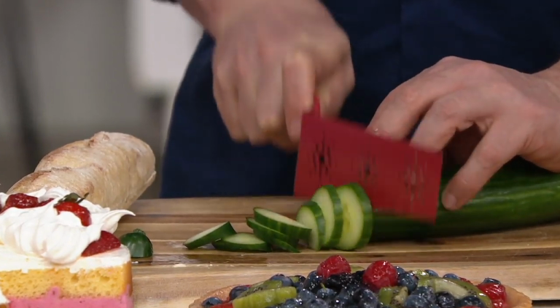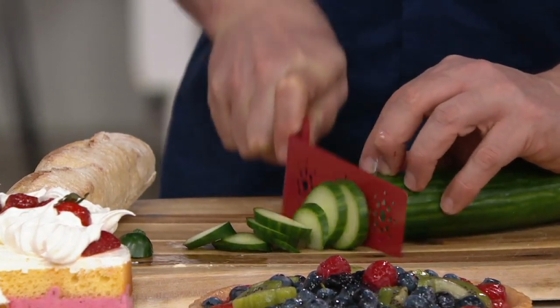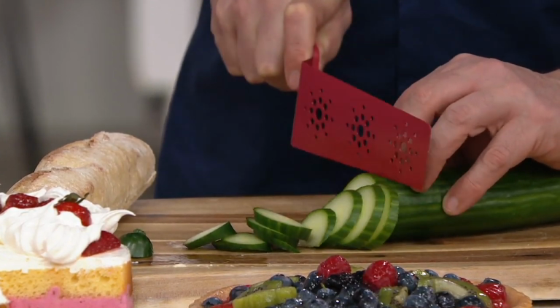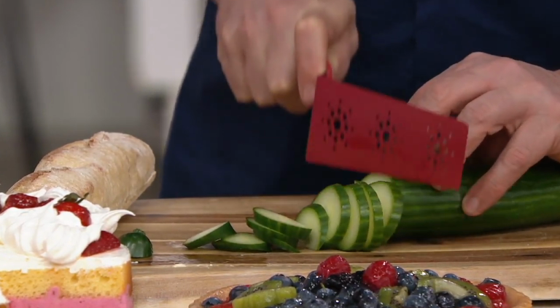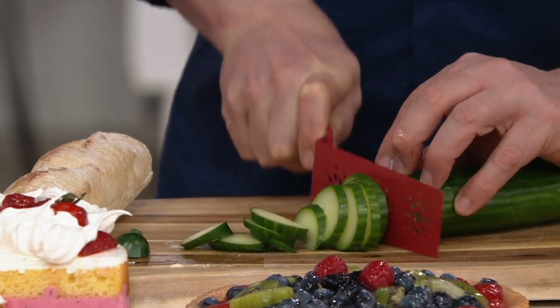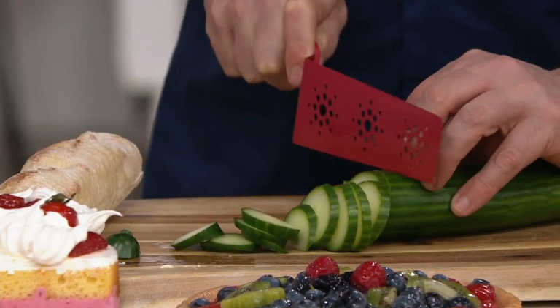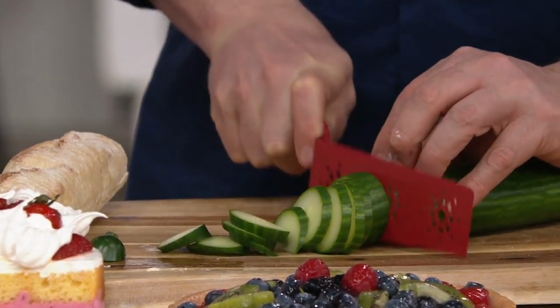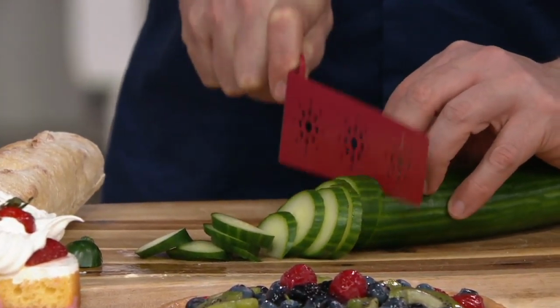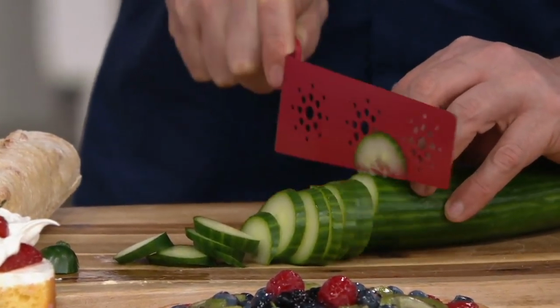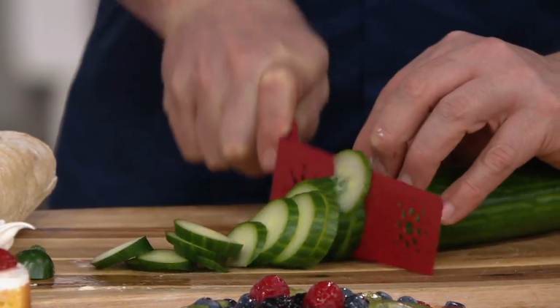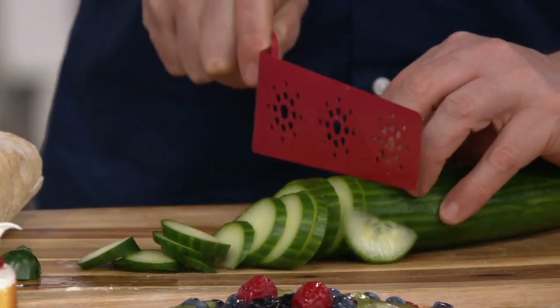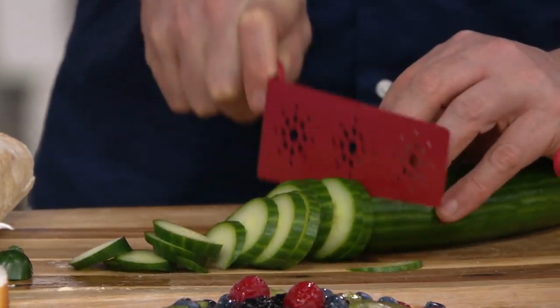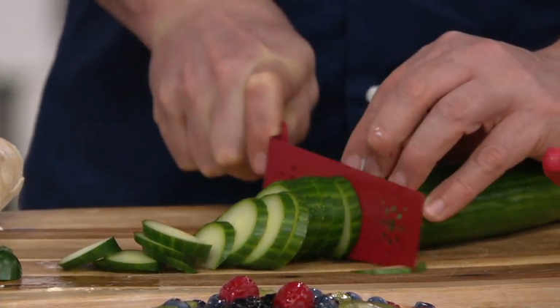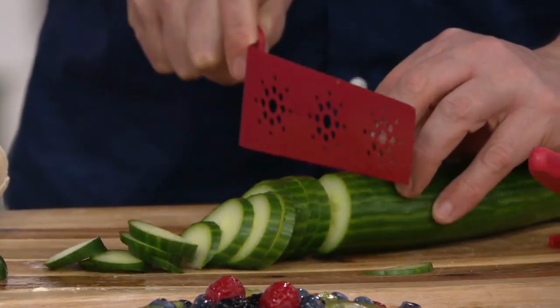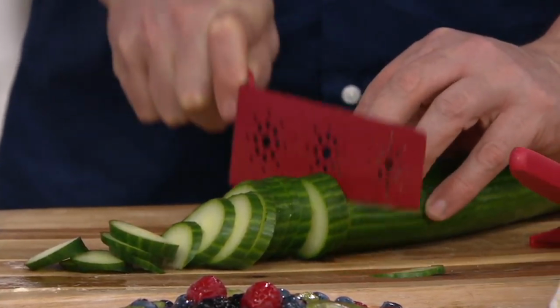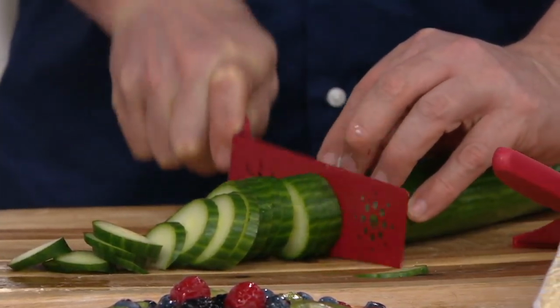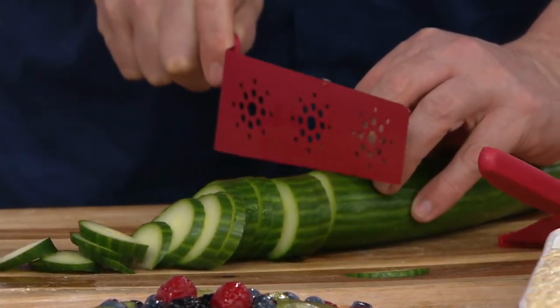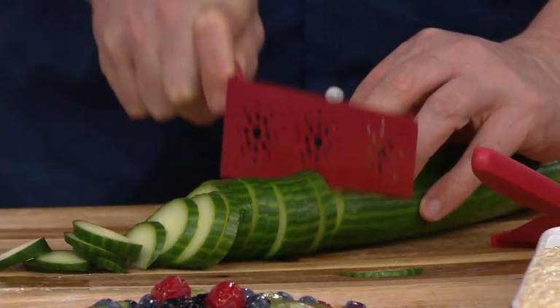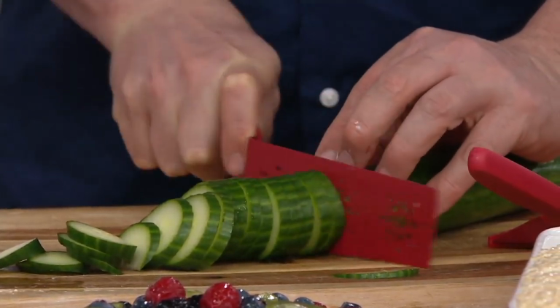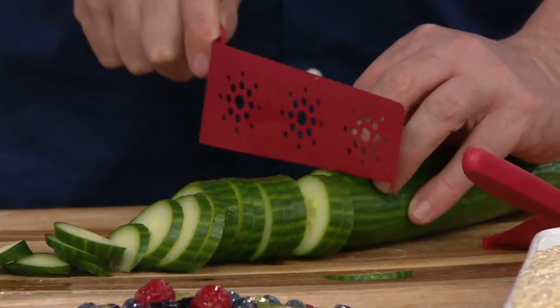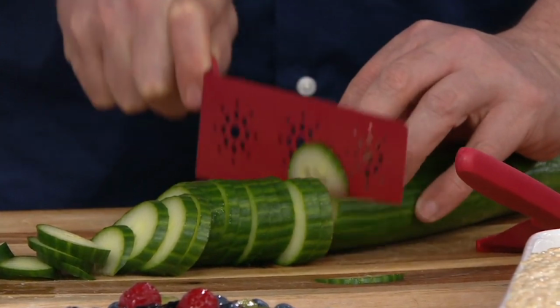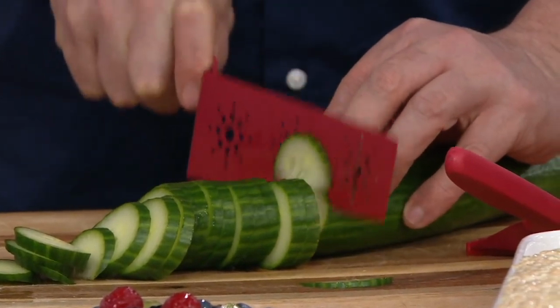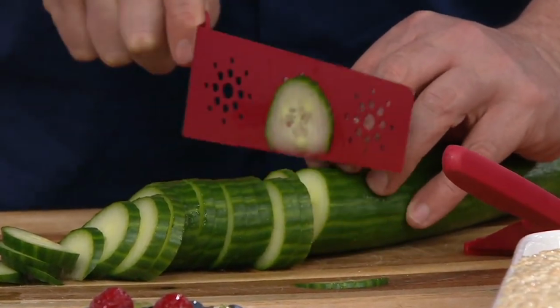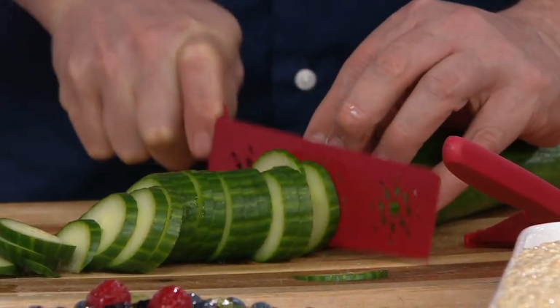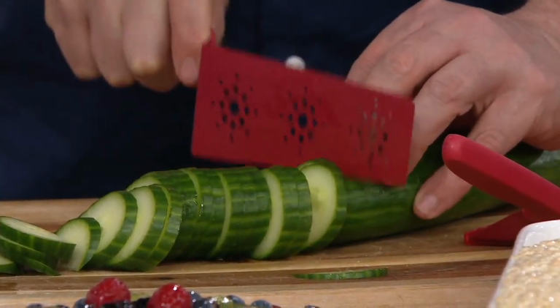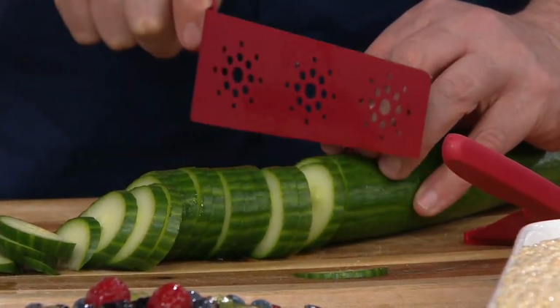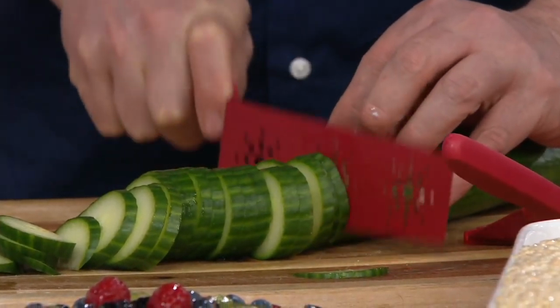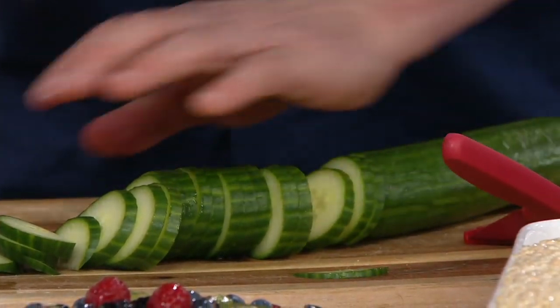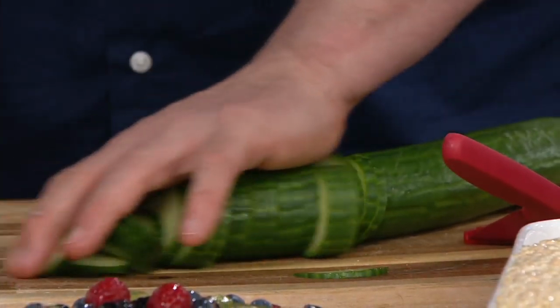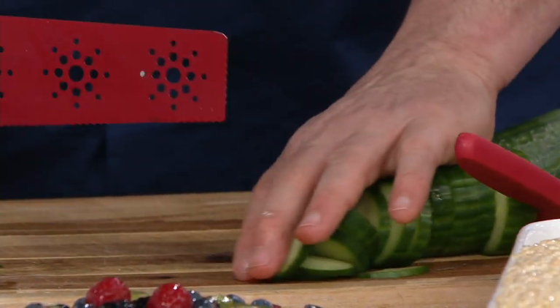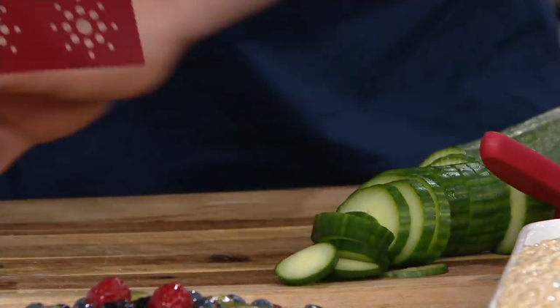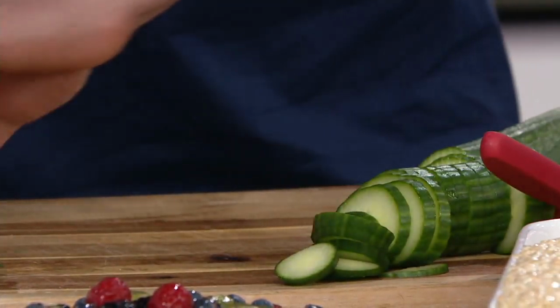And just to show you here — this is like a serrated knife. So as I use this, you can use this to cut and prep if you don't want to pull out a knife — if you just want to slice a cucumber or zucchini, or even if you're slicing bread.